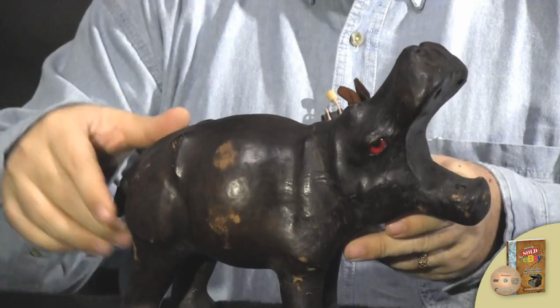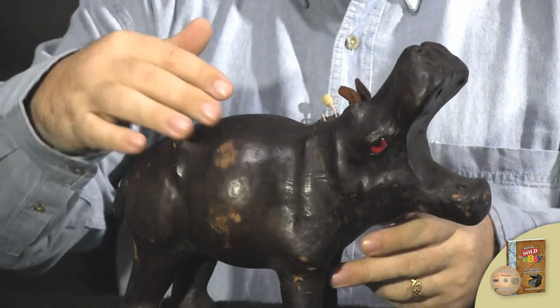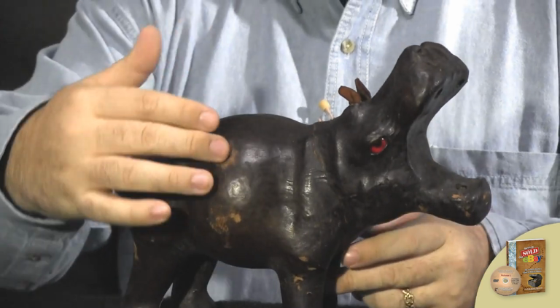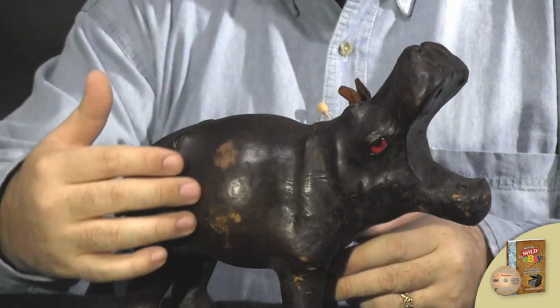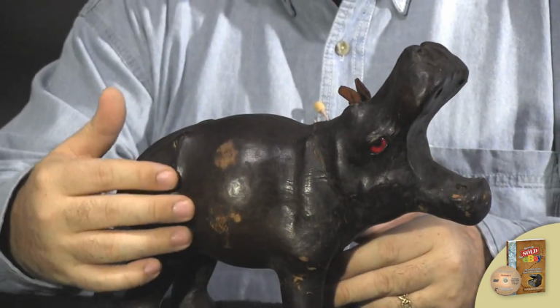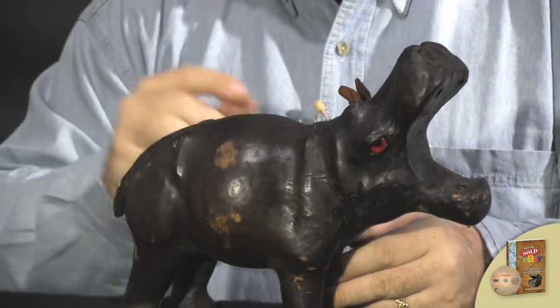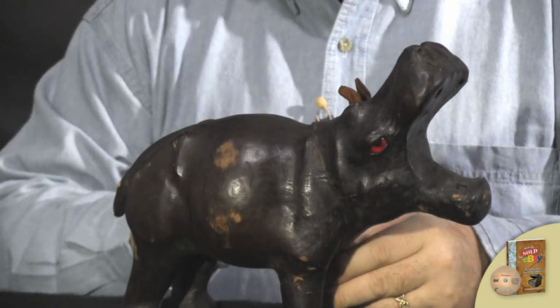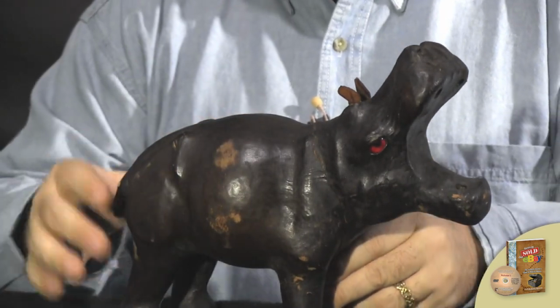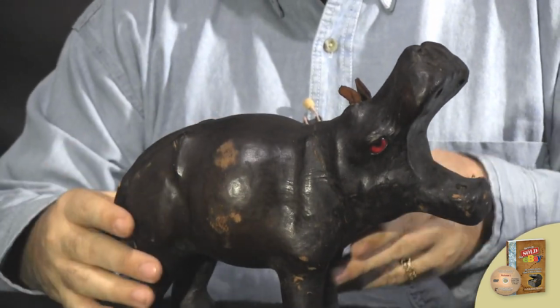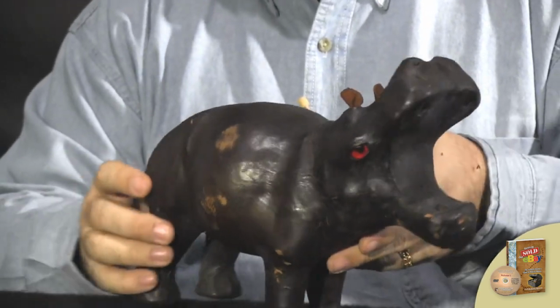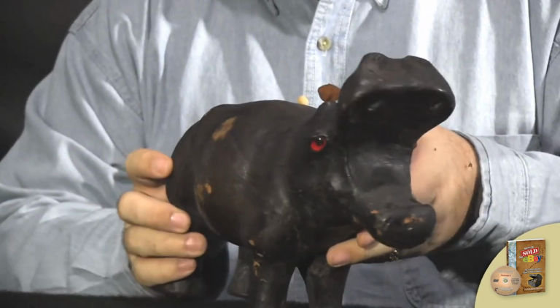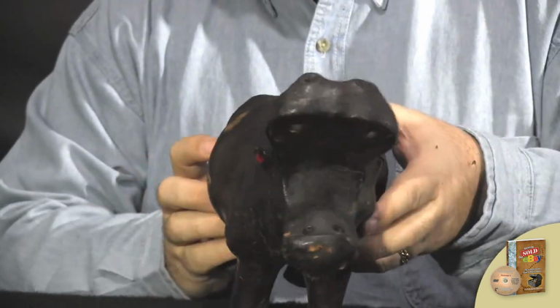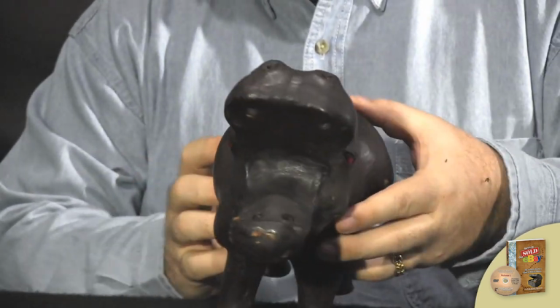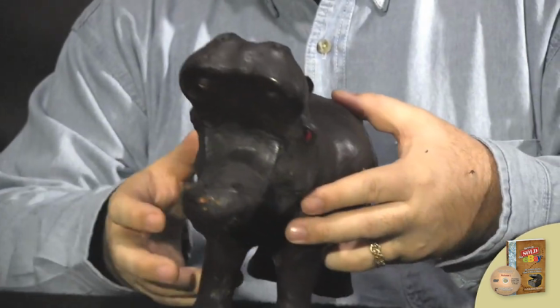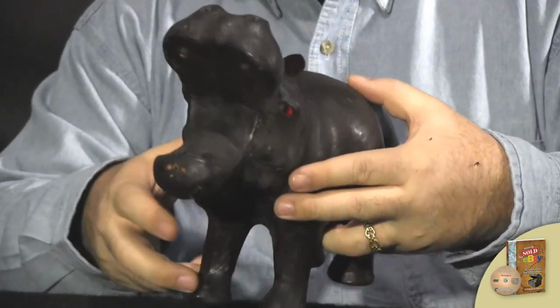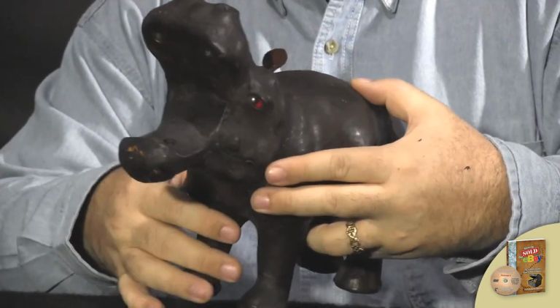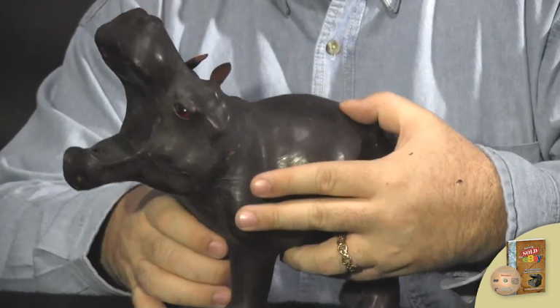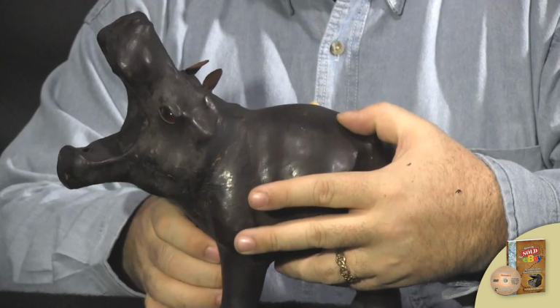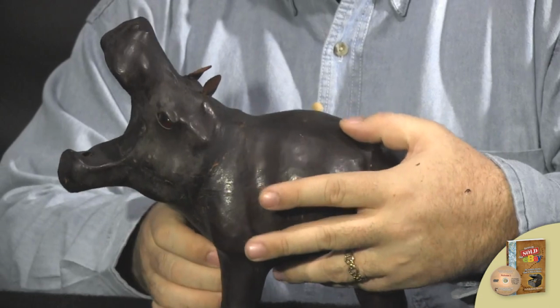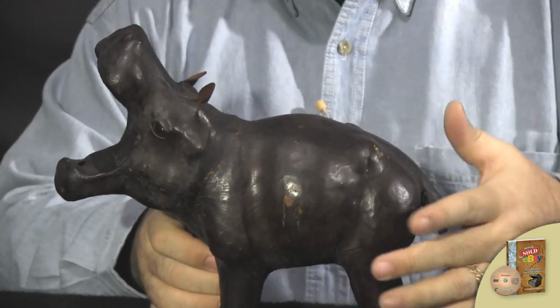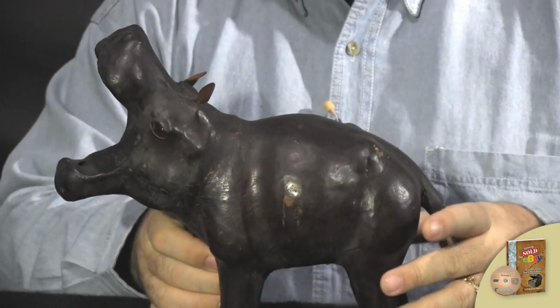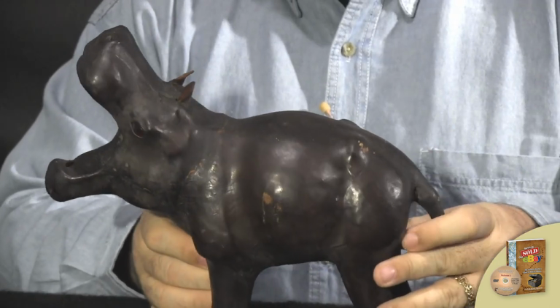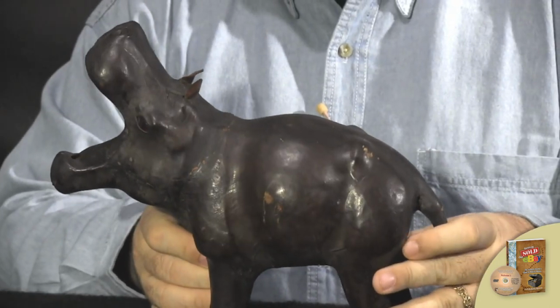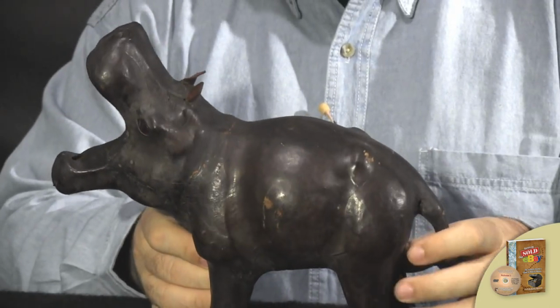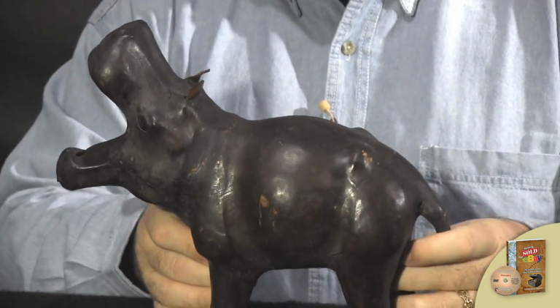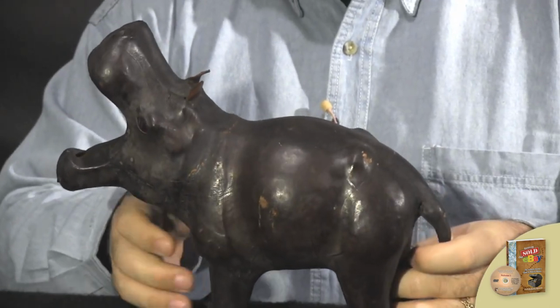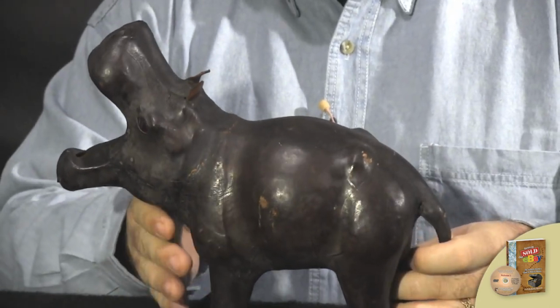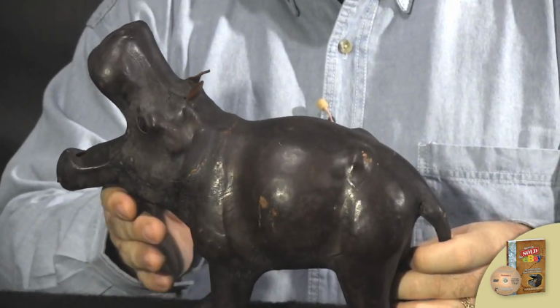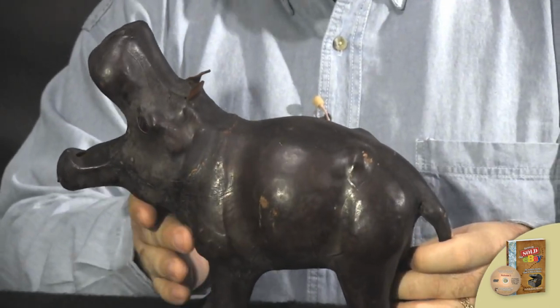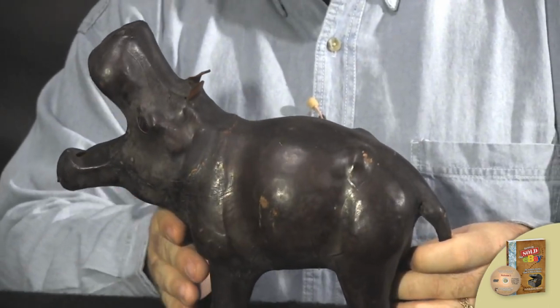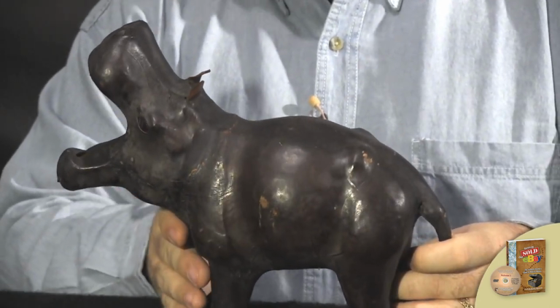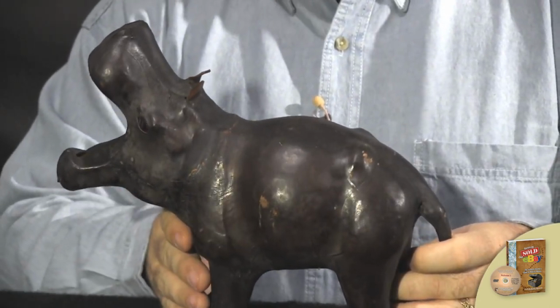It's got a lot of wear on it, a lot of age on it. We're guessing this is probably 1940s, maybe 1950s, somewhere in there.